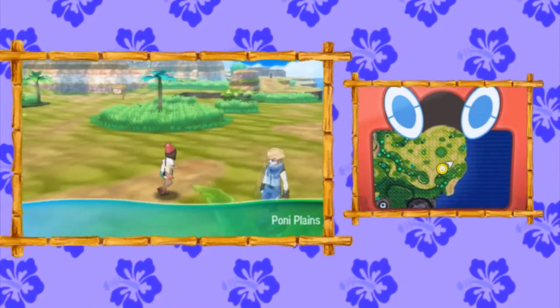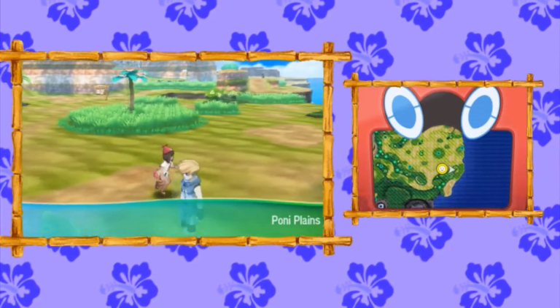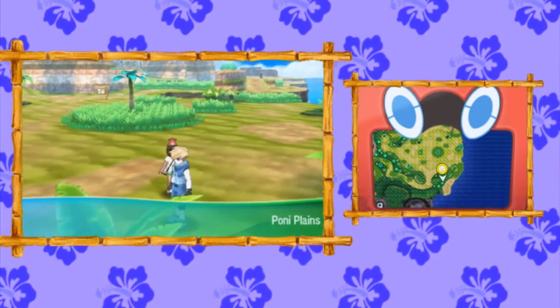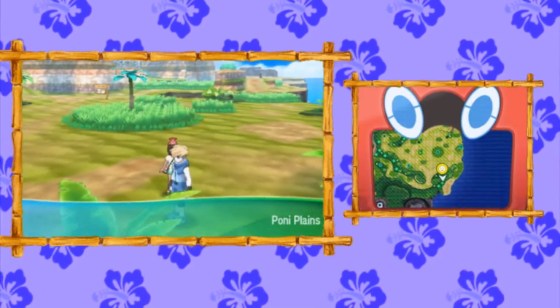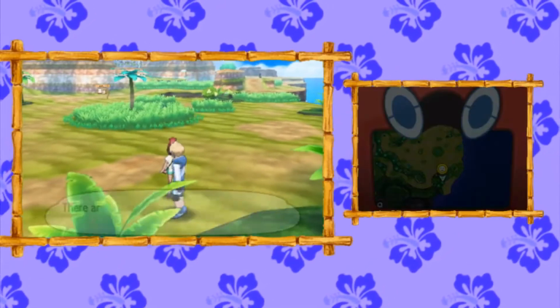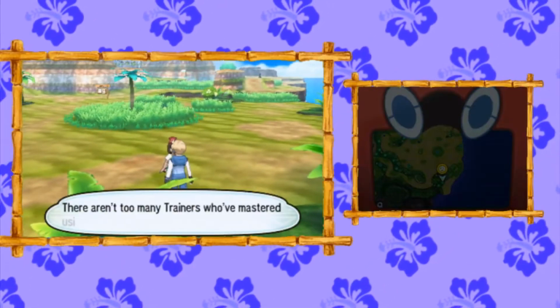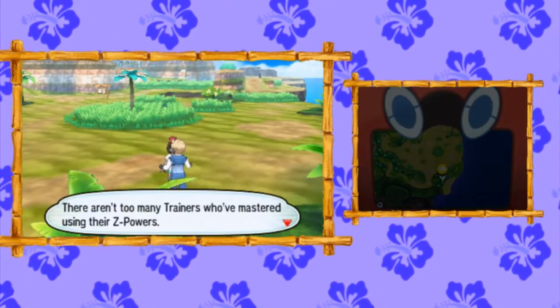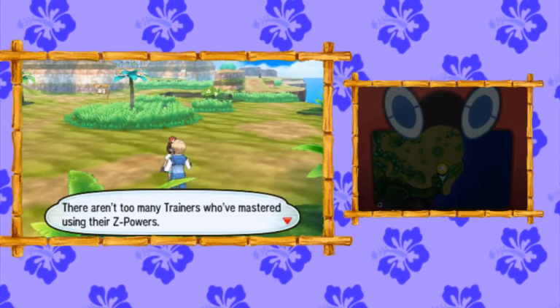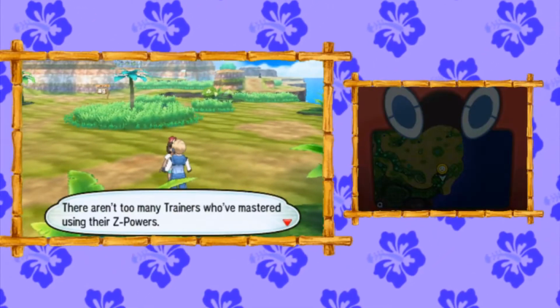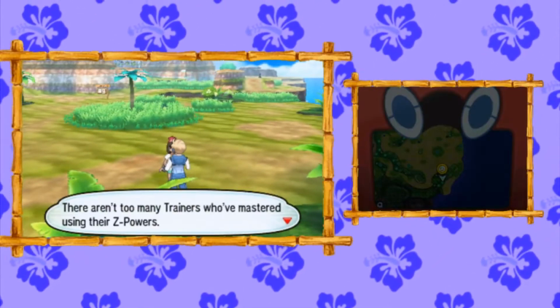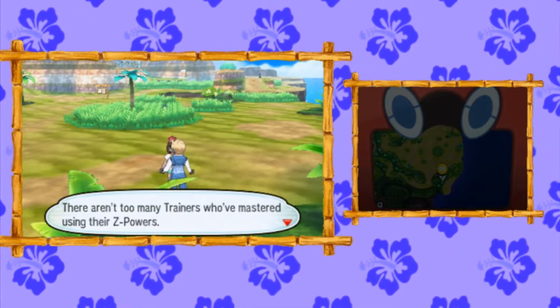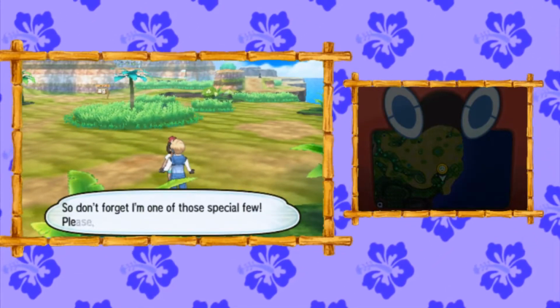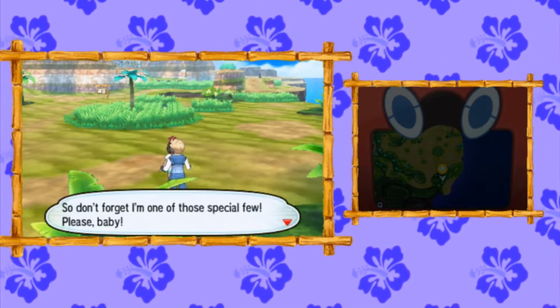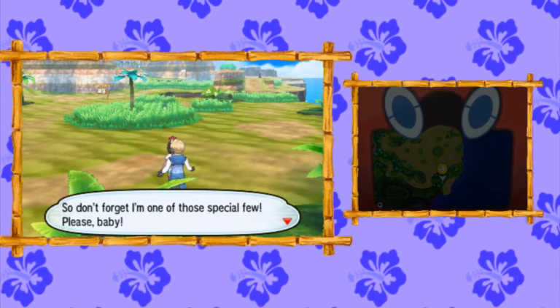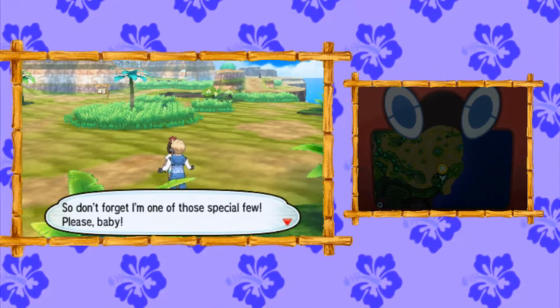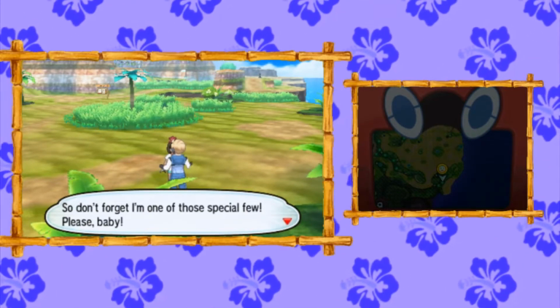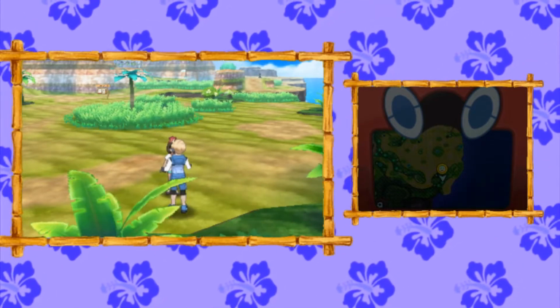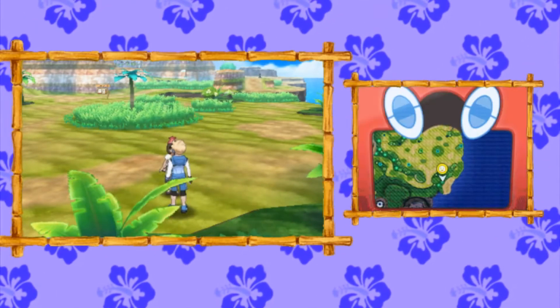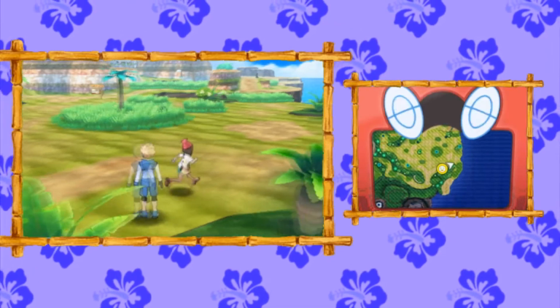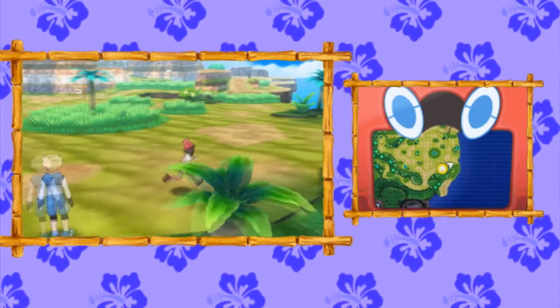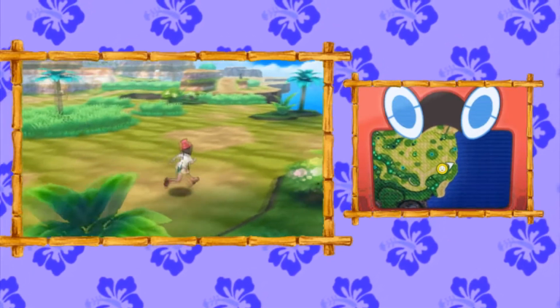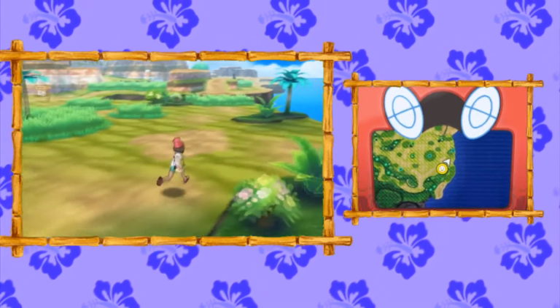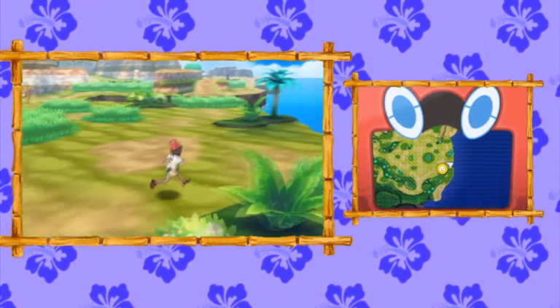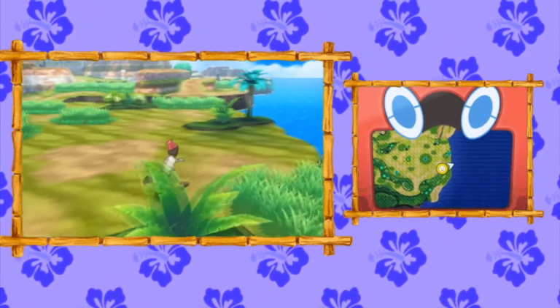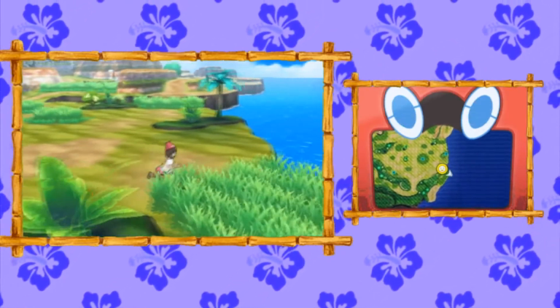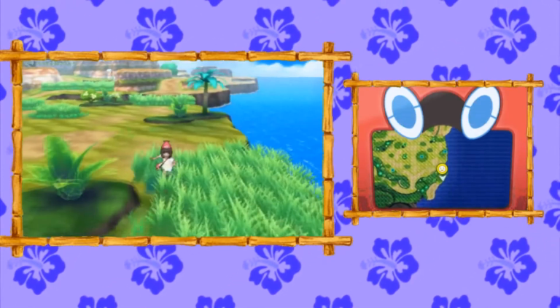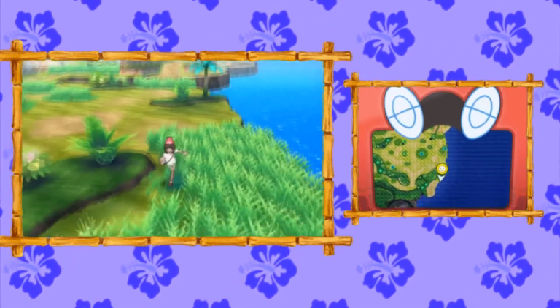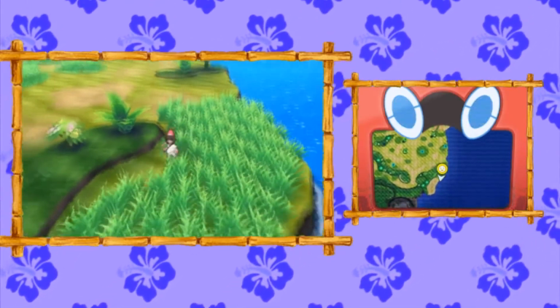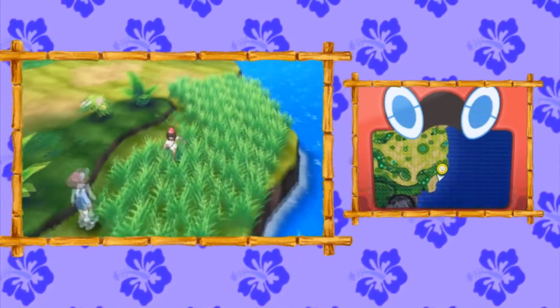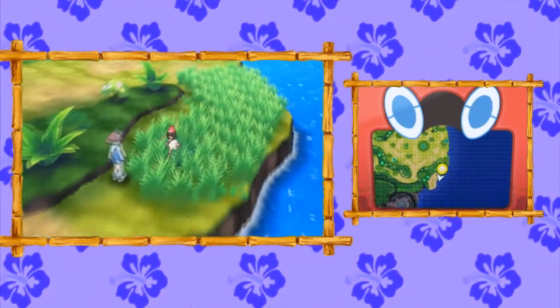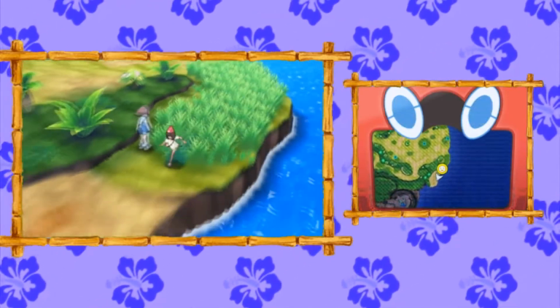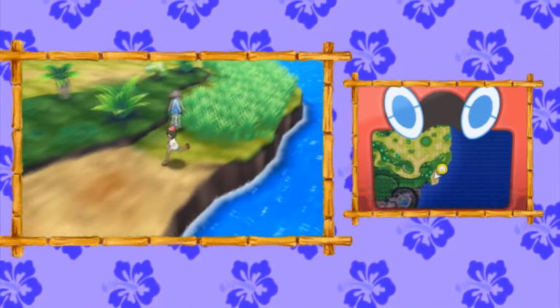Starting on the south side of Pony Plains, you can talk to this trainer over here. He's the route kahuna, and you need to defeat all trainers in the route to be able to battle him. If you beat him, he'll give you TM-60 Quash.